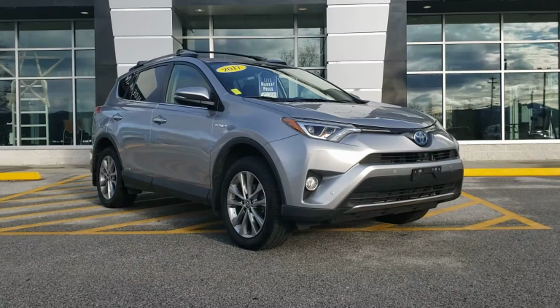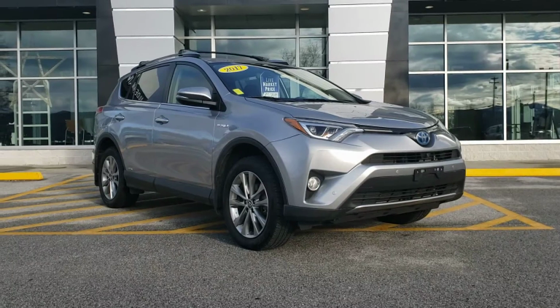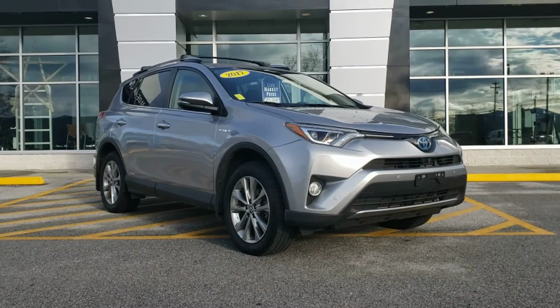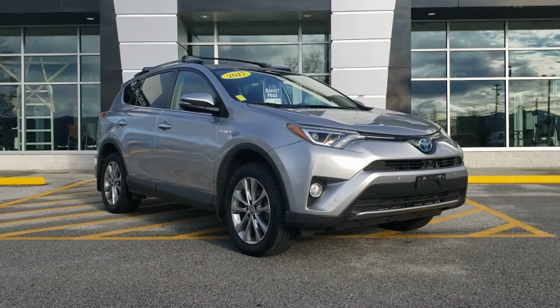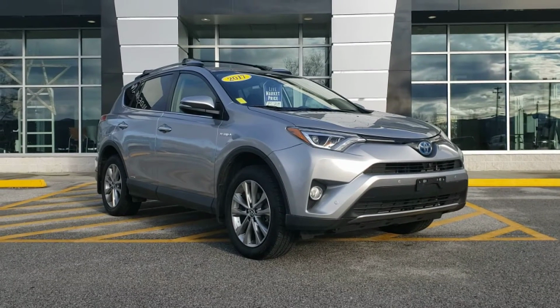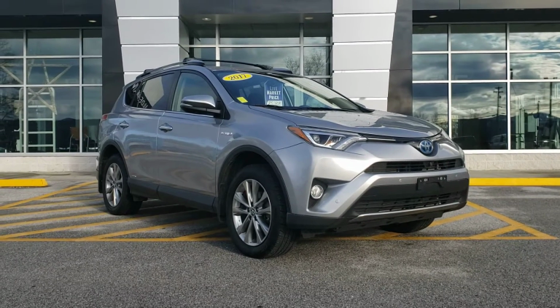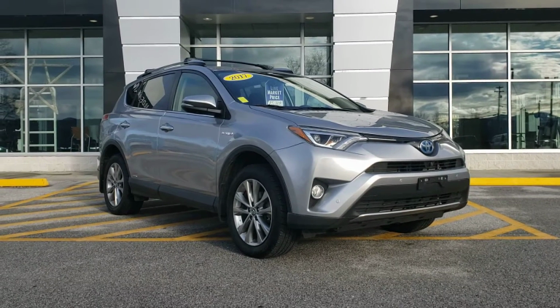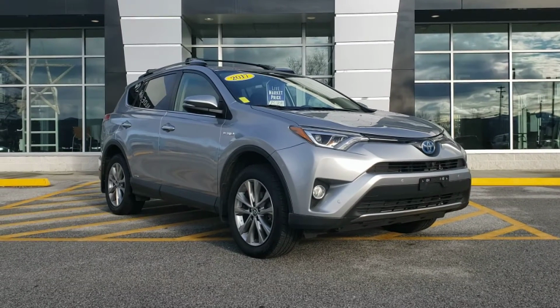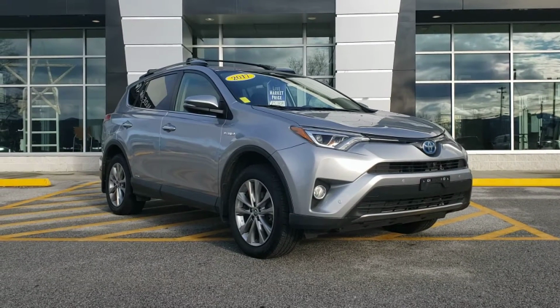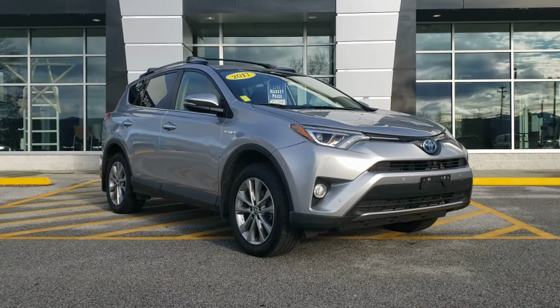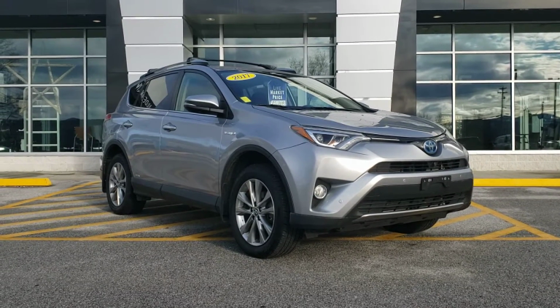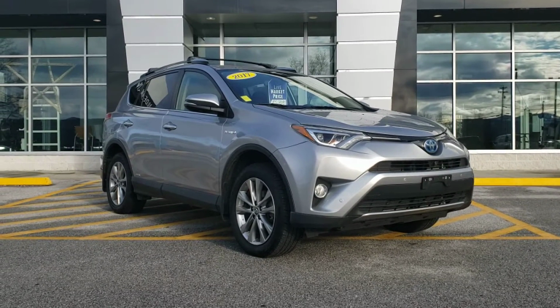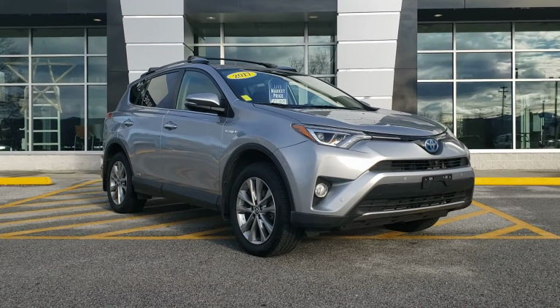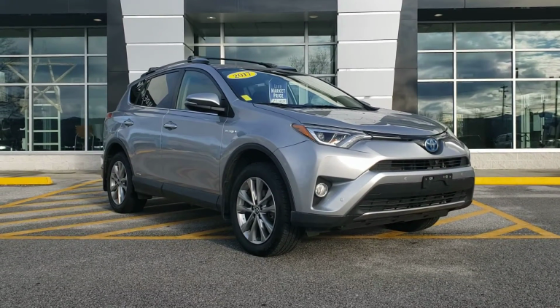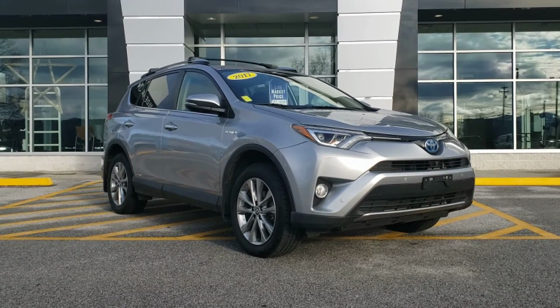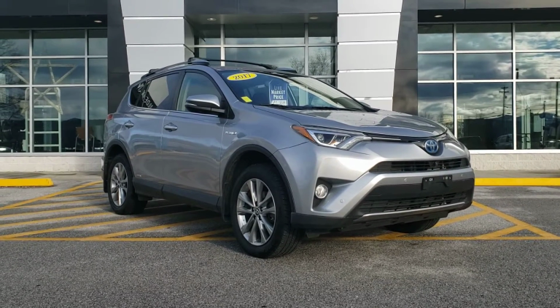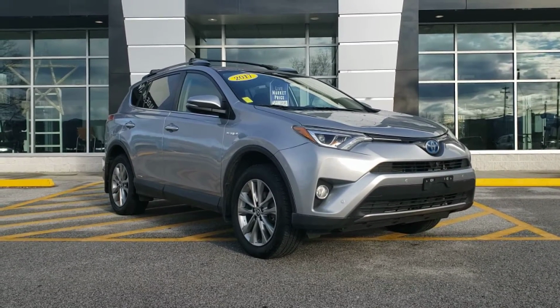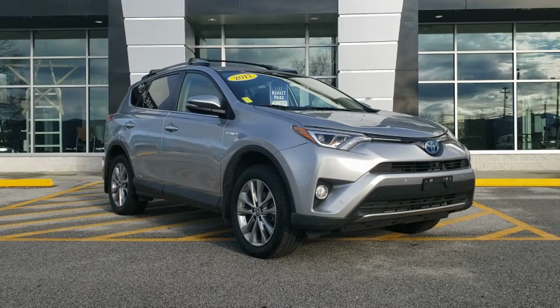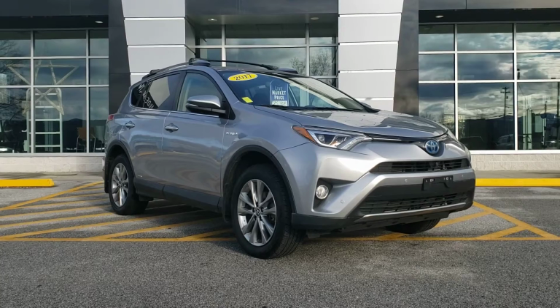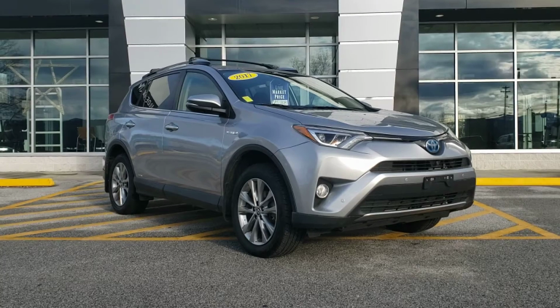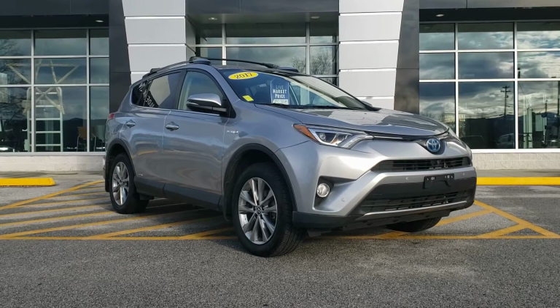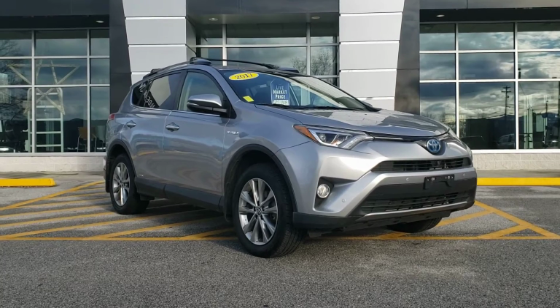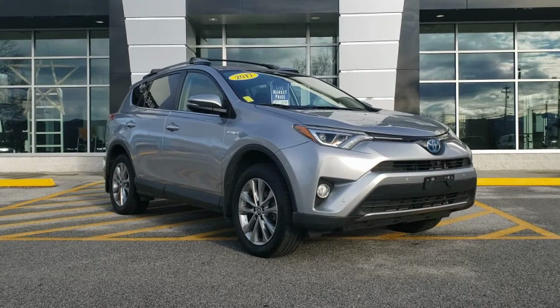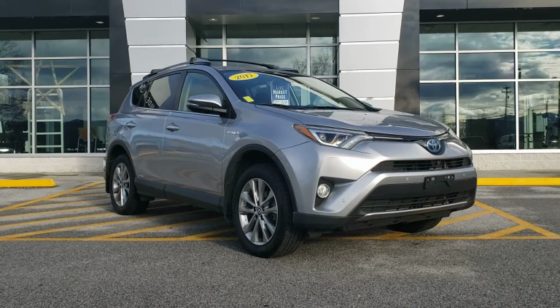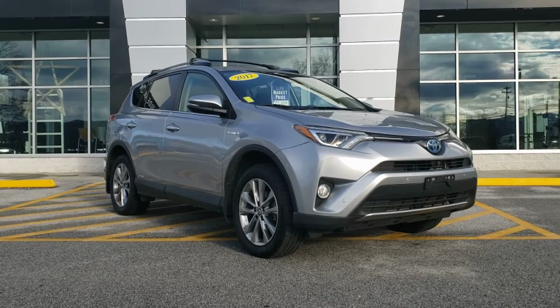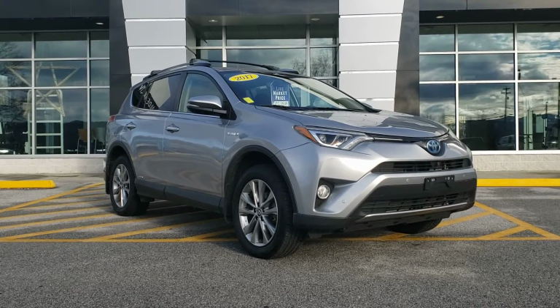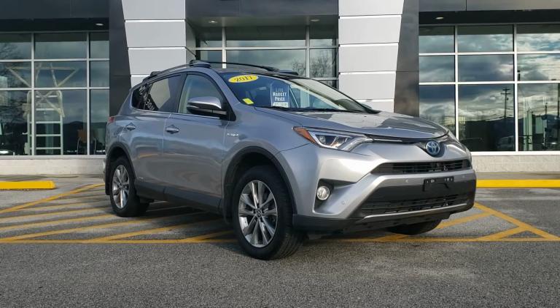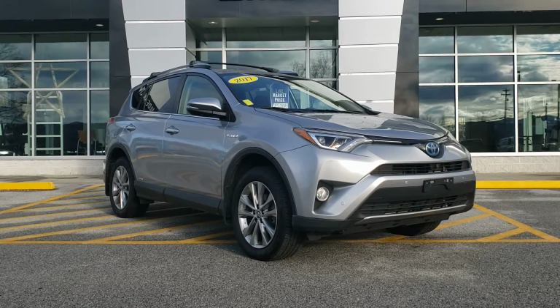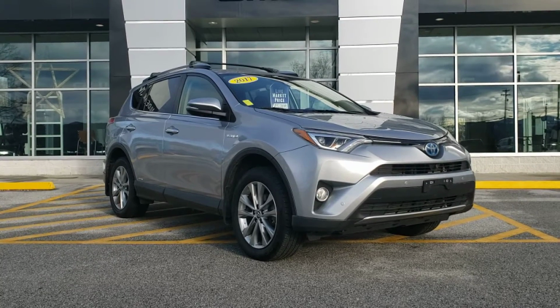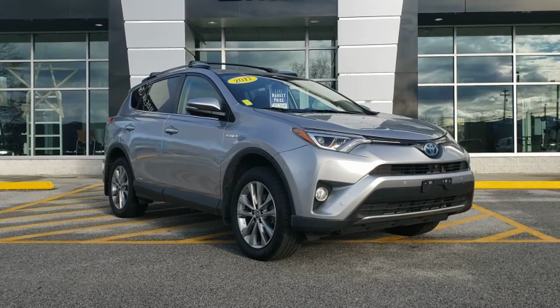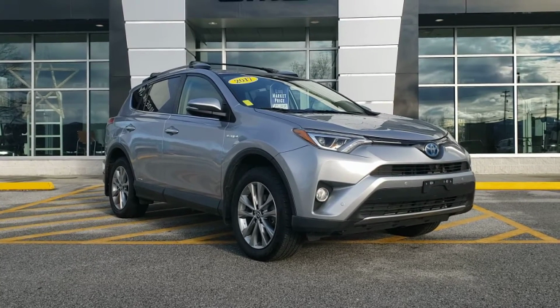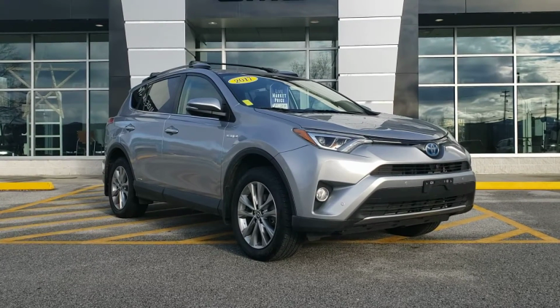Hey Brian, this is Chris Doyle at Alderman Chevrolet Buick GMC in Rutland, Vermont — Vermont's favorite car dealership, where we're known for awesome deals and fabulous service.